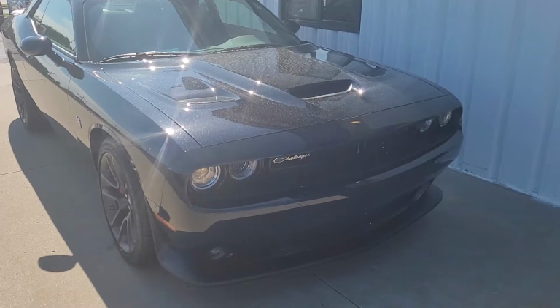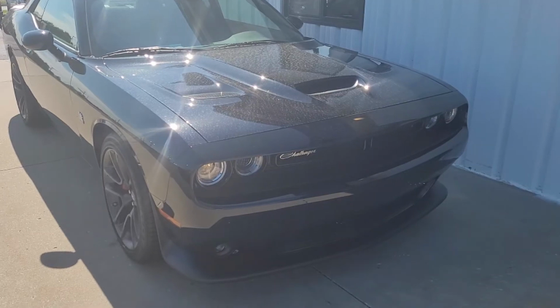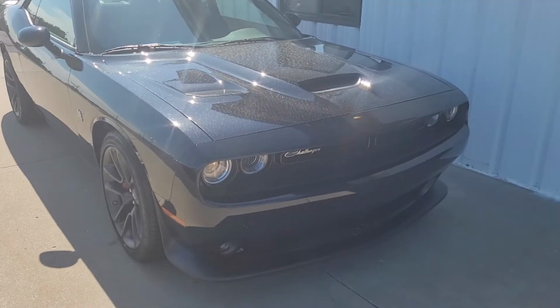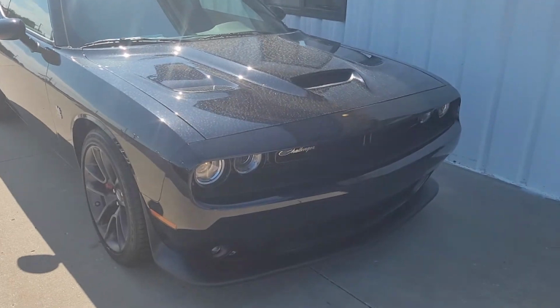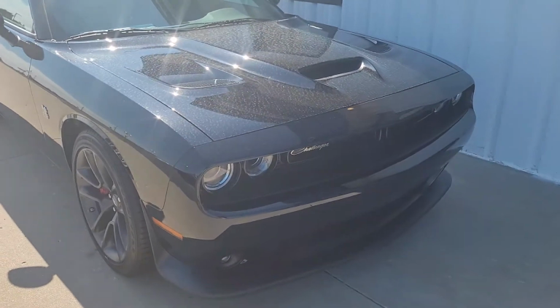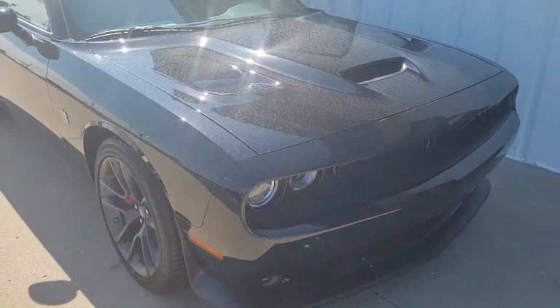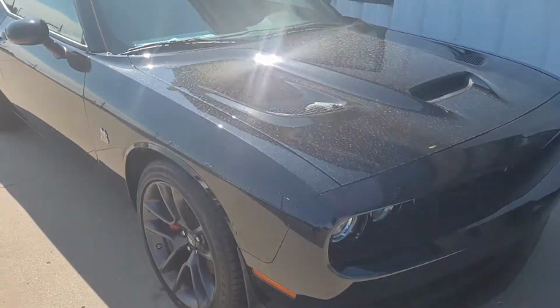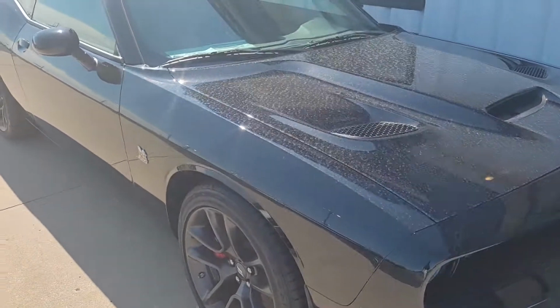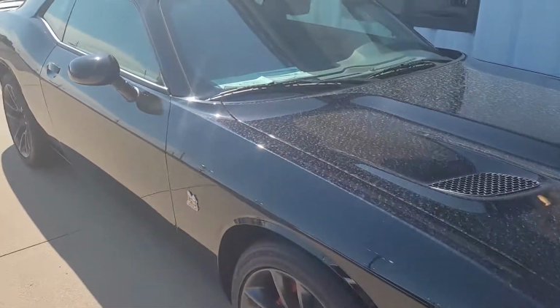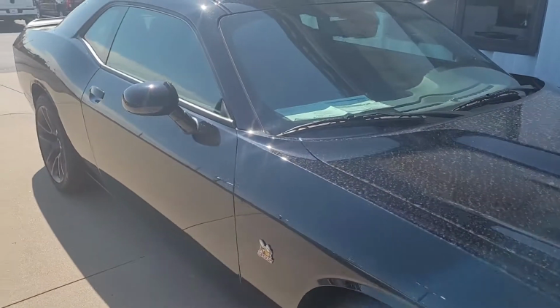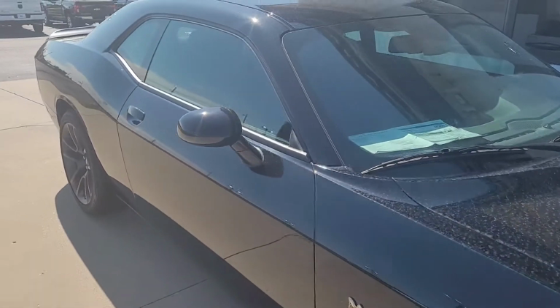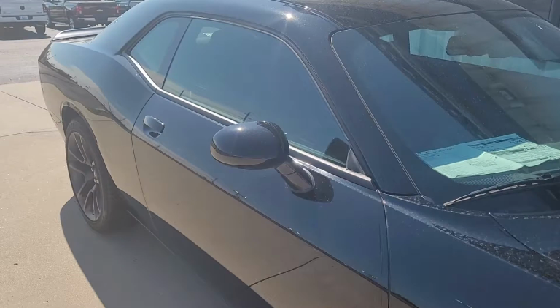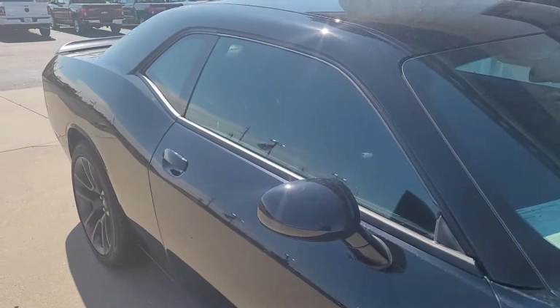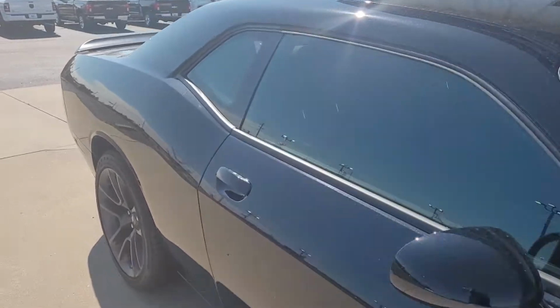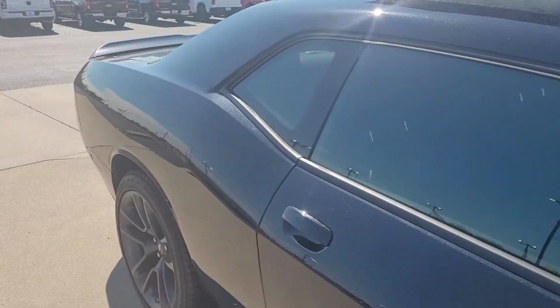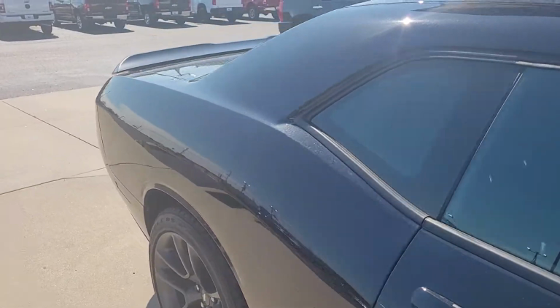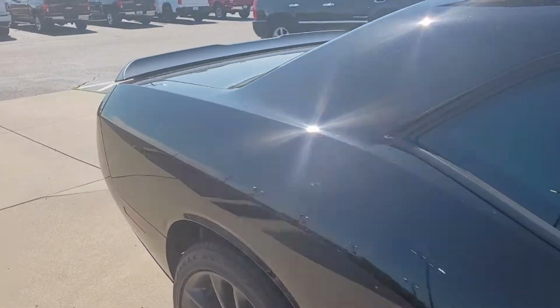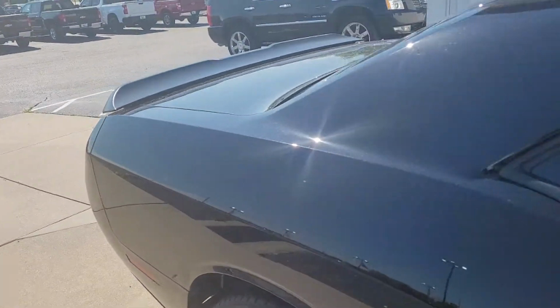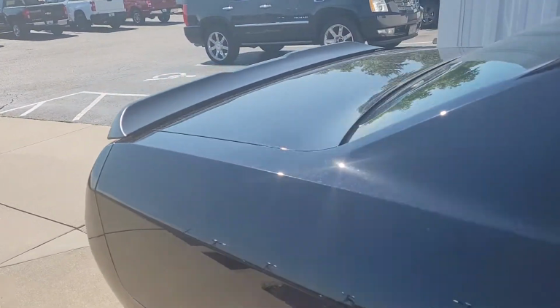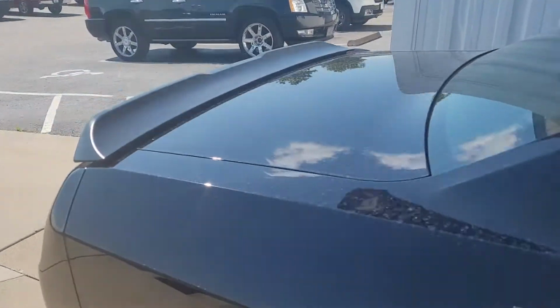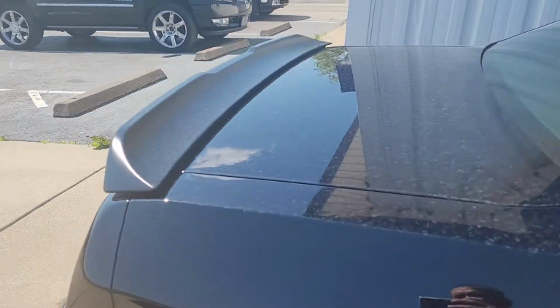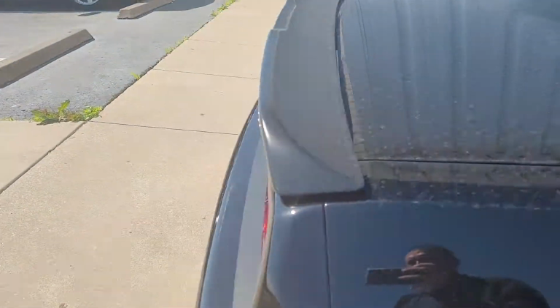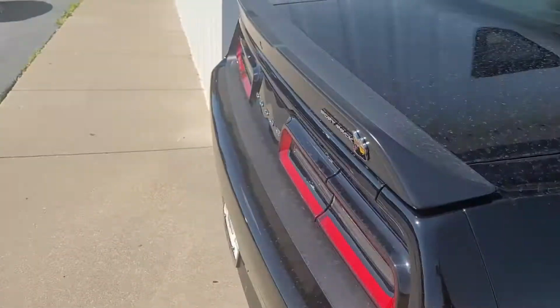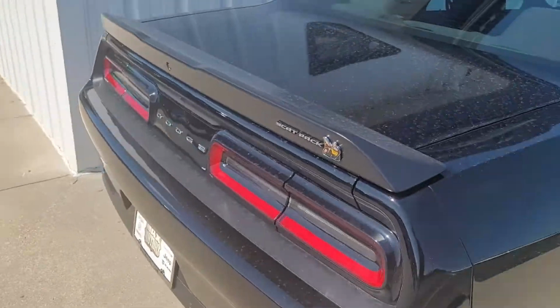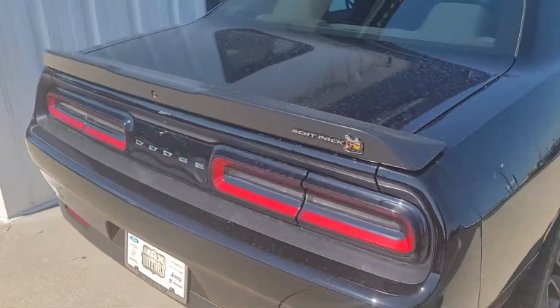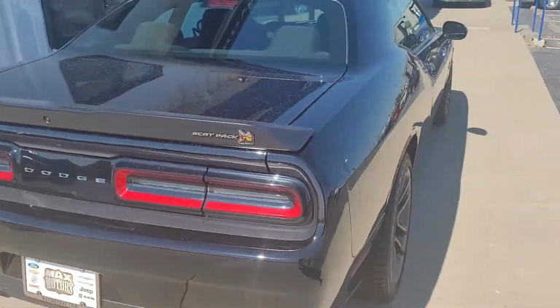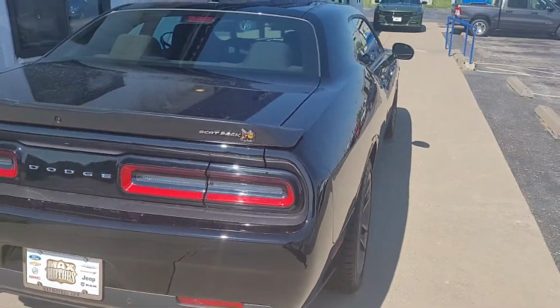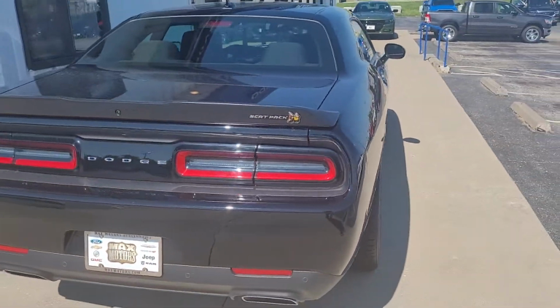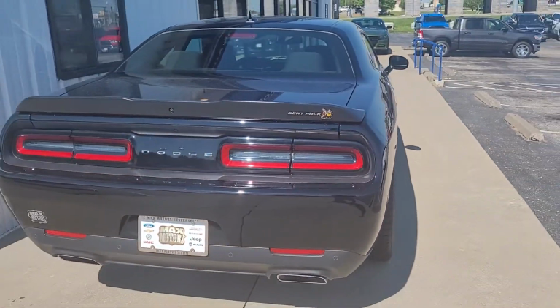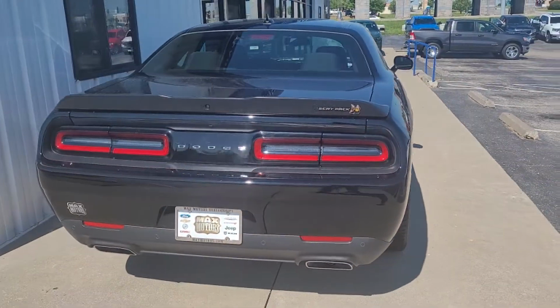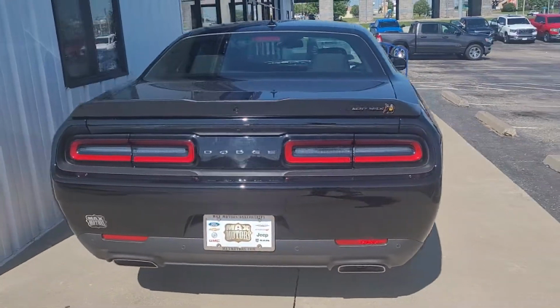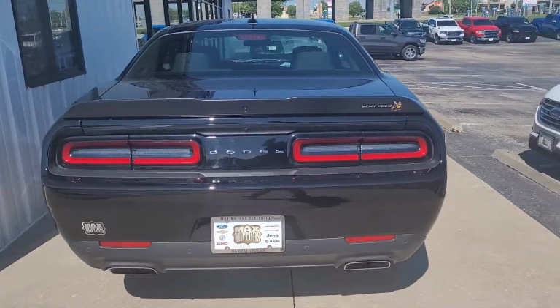Hello Jeff, this is Jeremy here at Max Motors in Belton. As you can see, here is the 2021 Challenger 392 Scat Pack.